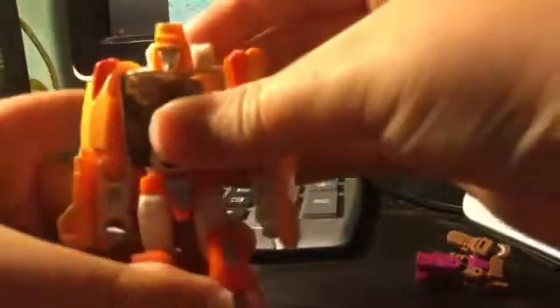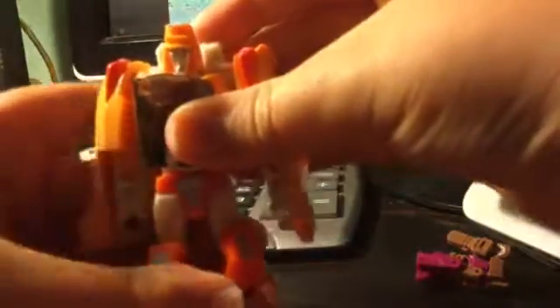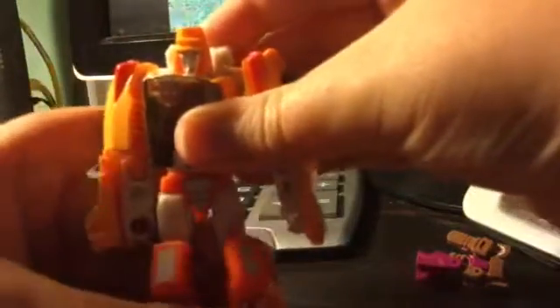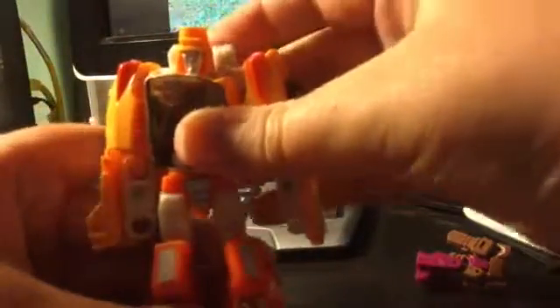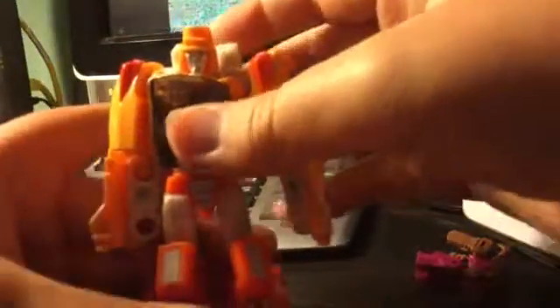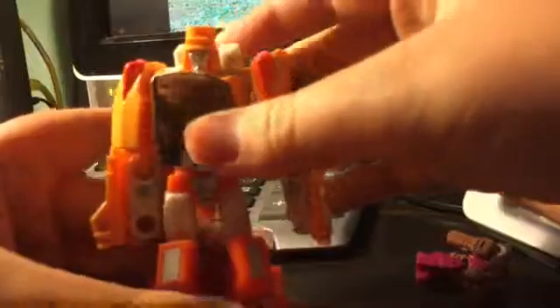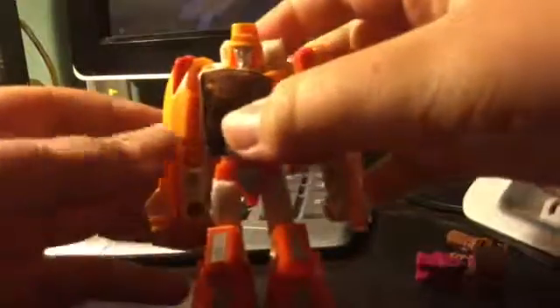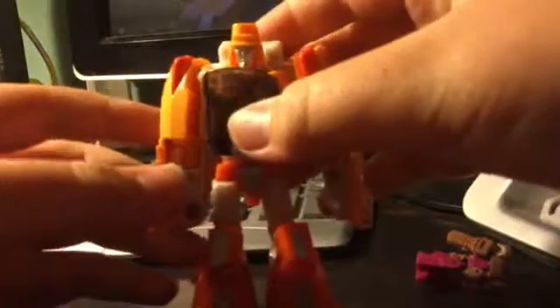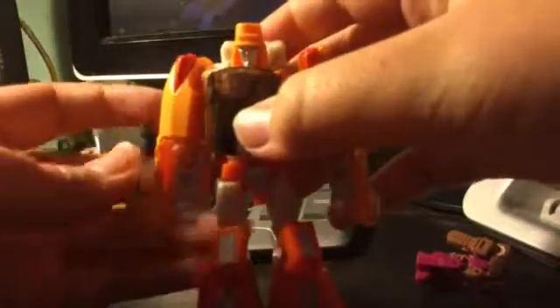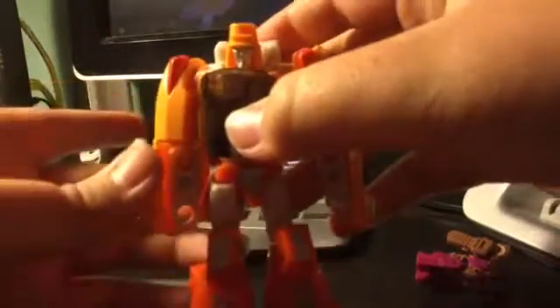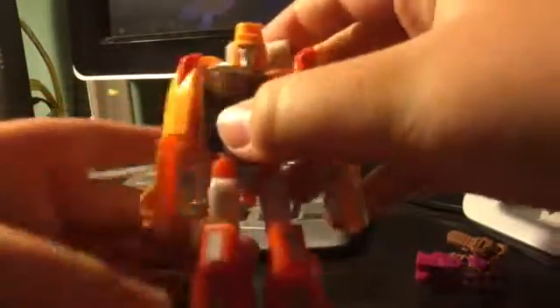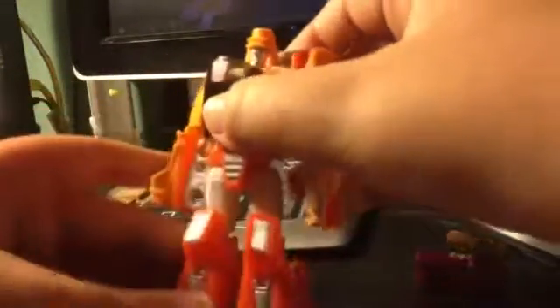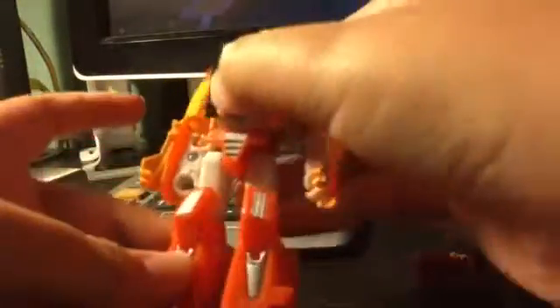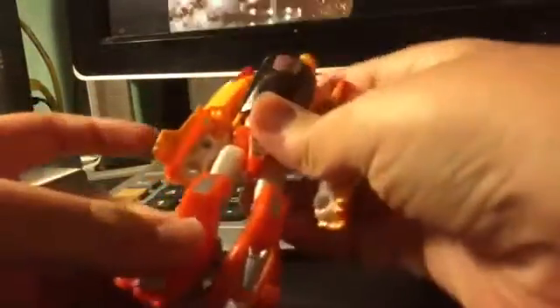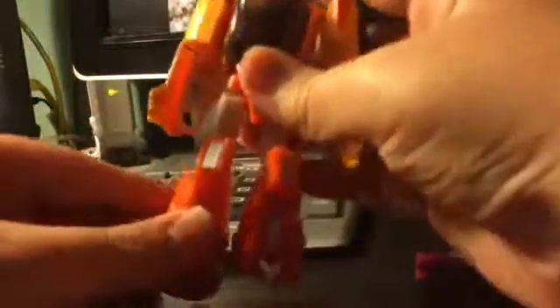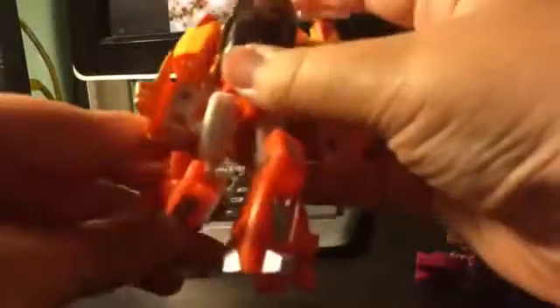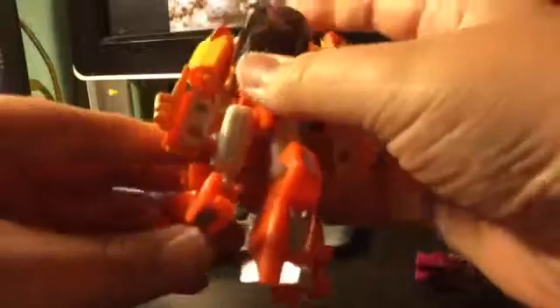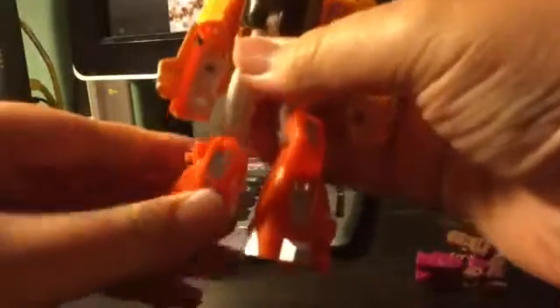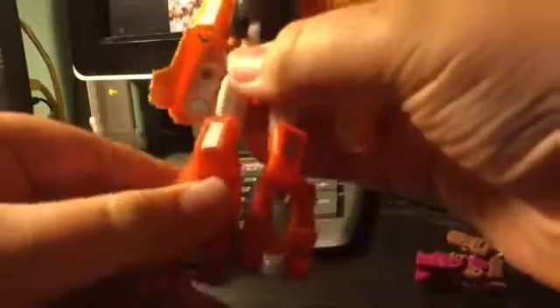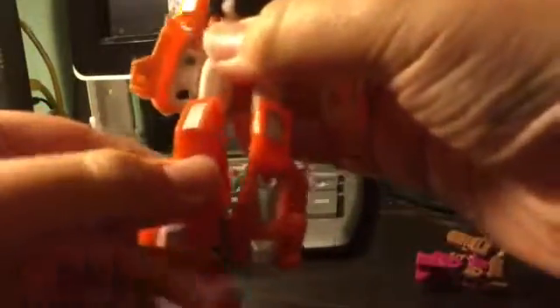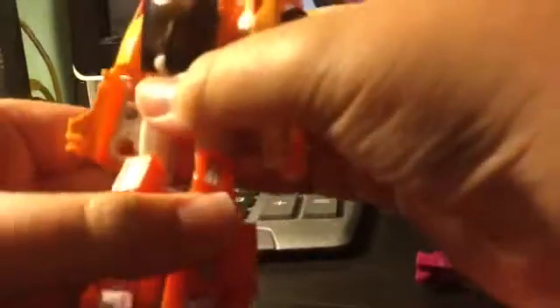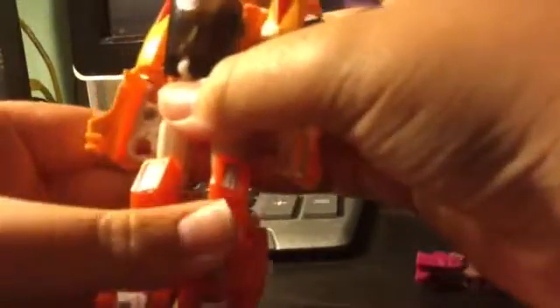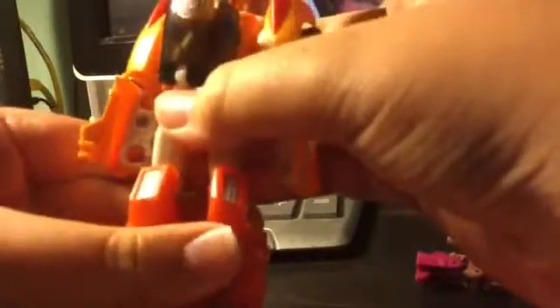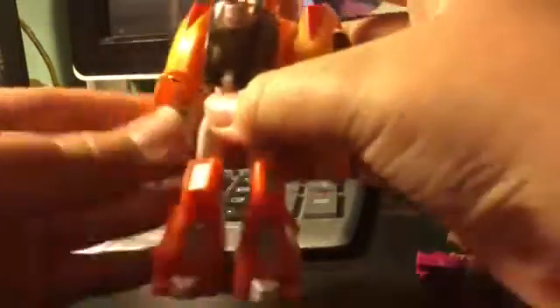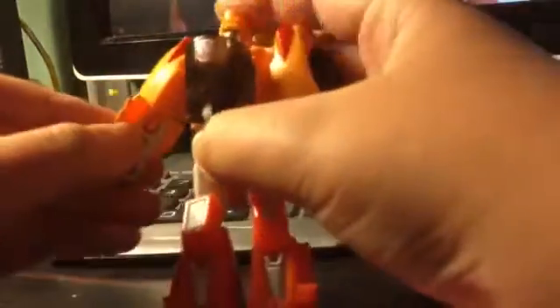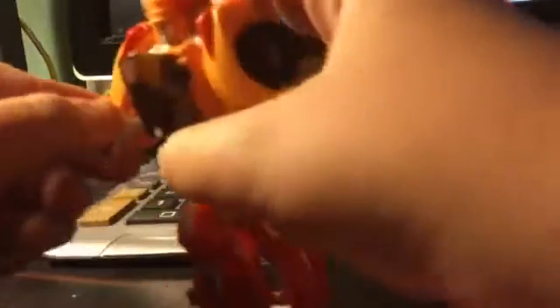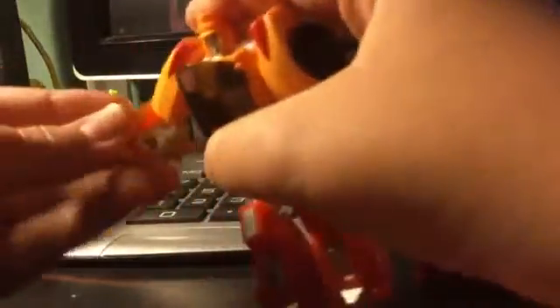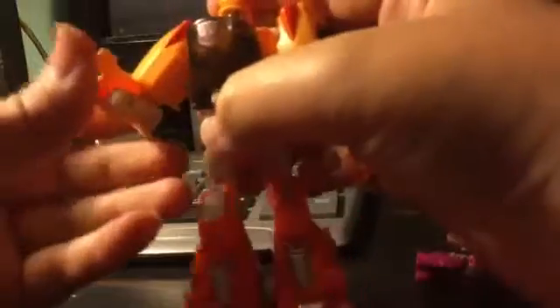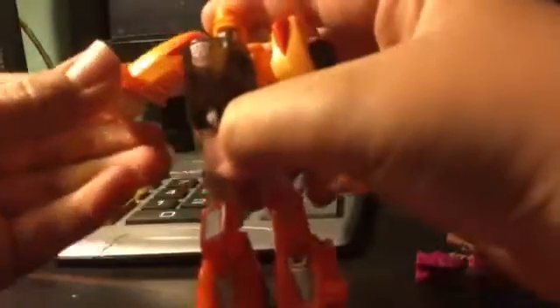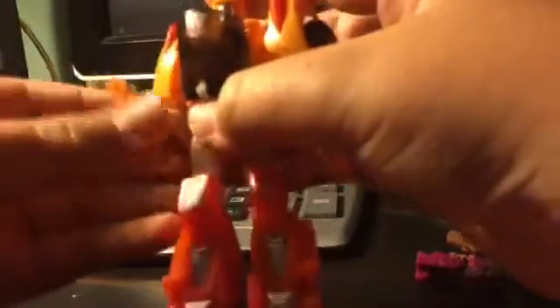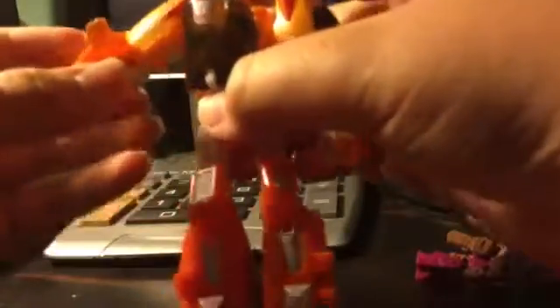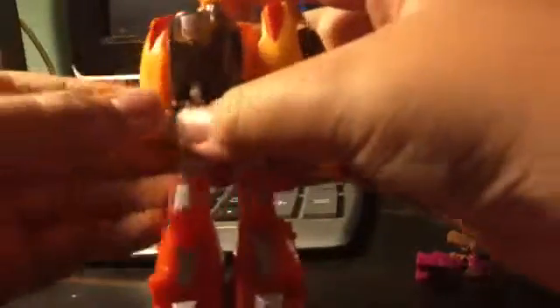It's a shame they don't come with his little slingshot because that would be awesome. Posability-wise, that's how far they go down, that's how far they go up, that's how far they bend, and this is how far they go up.